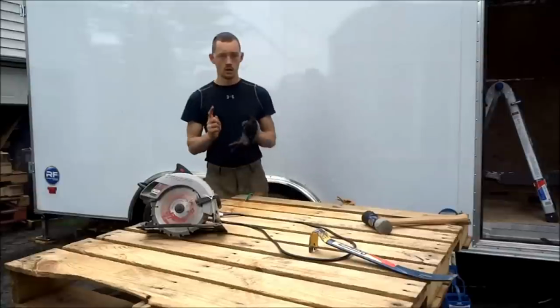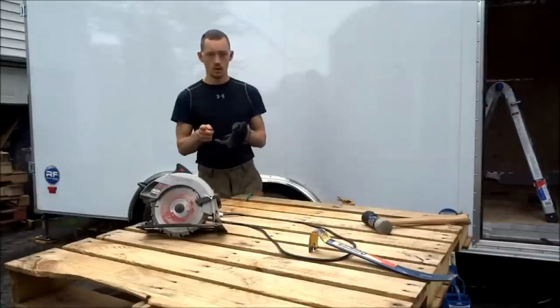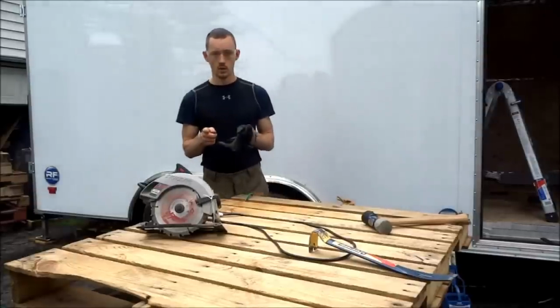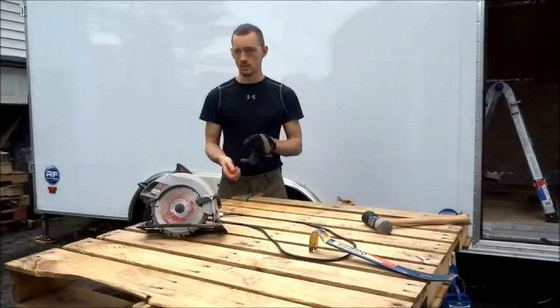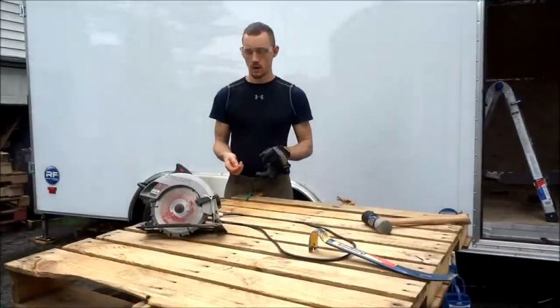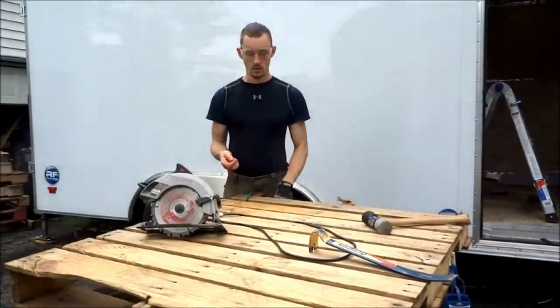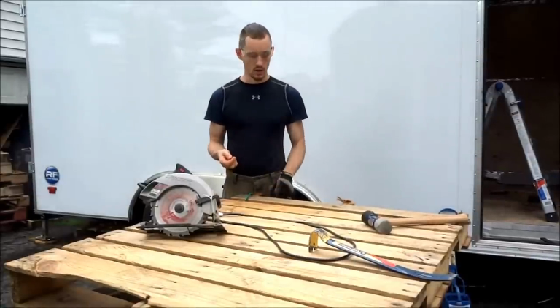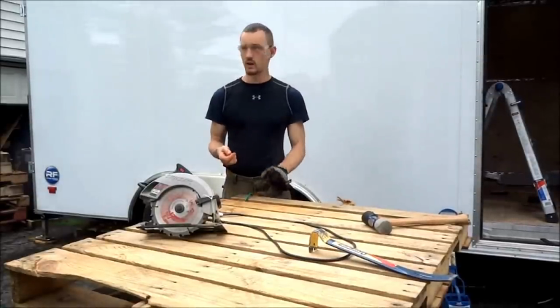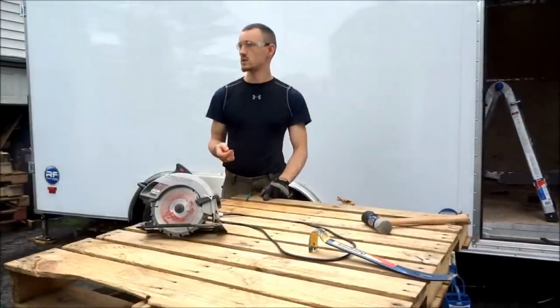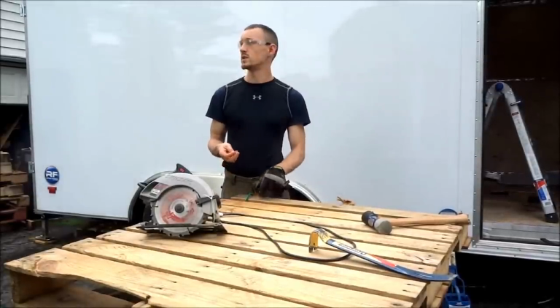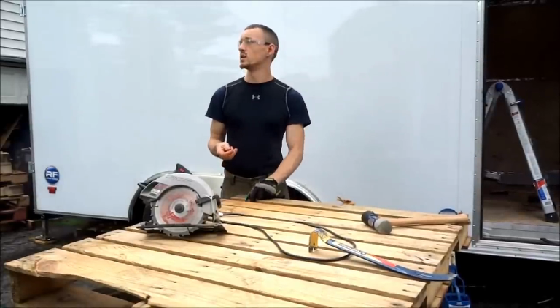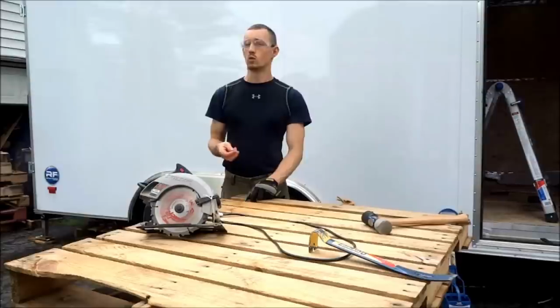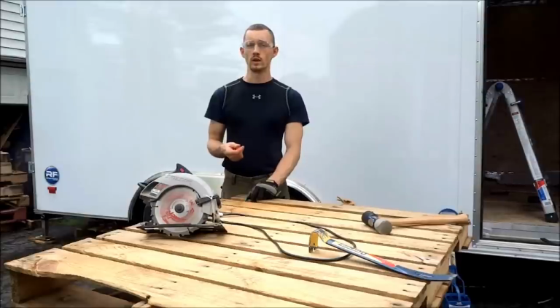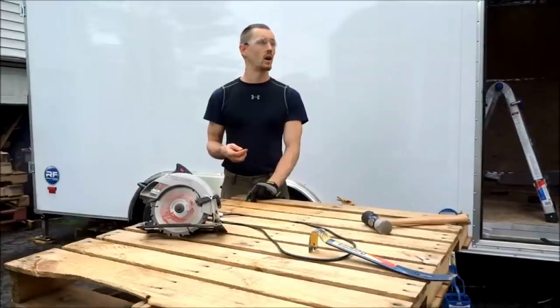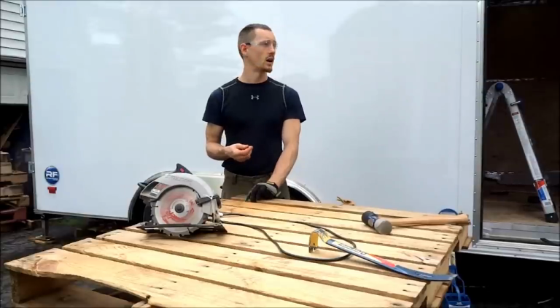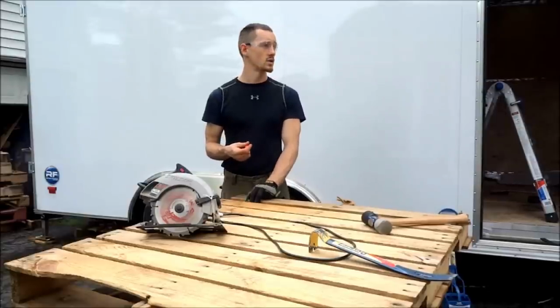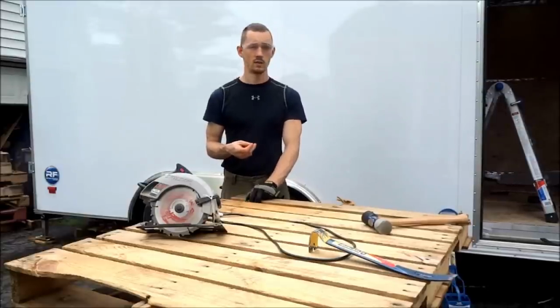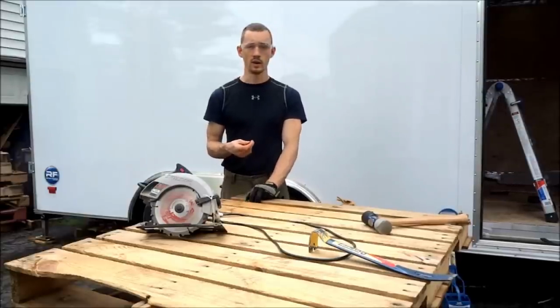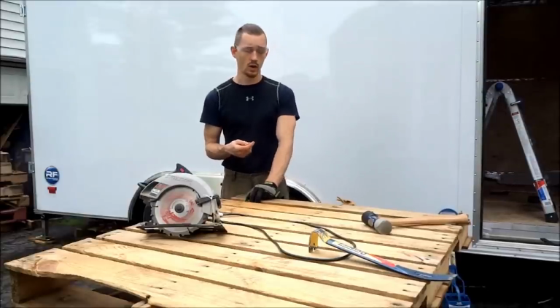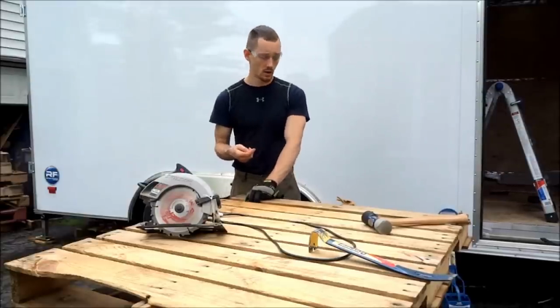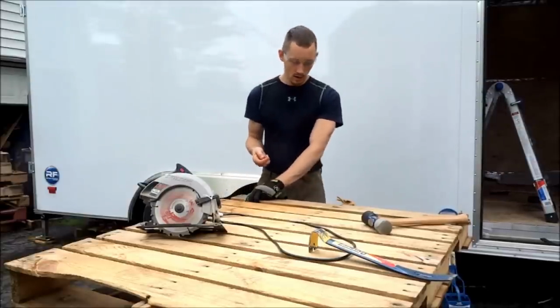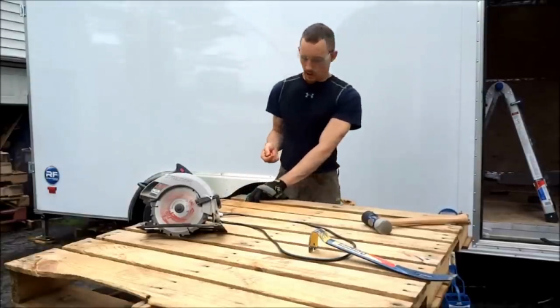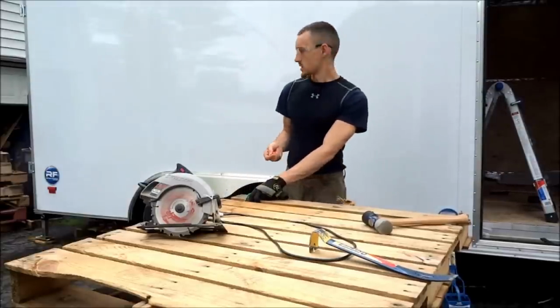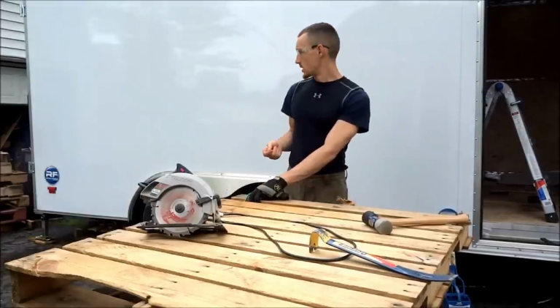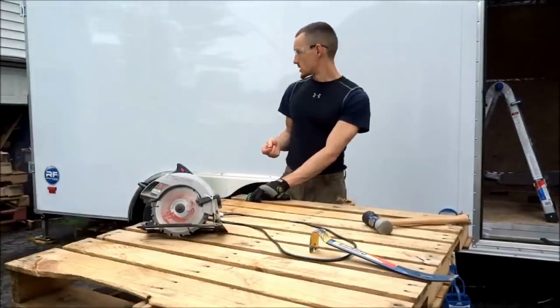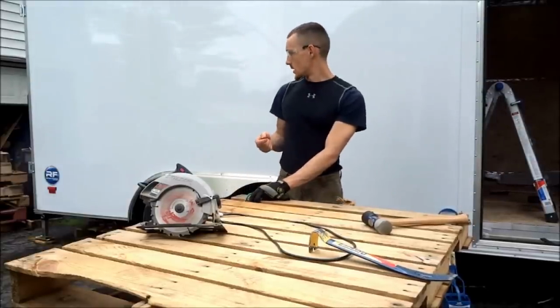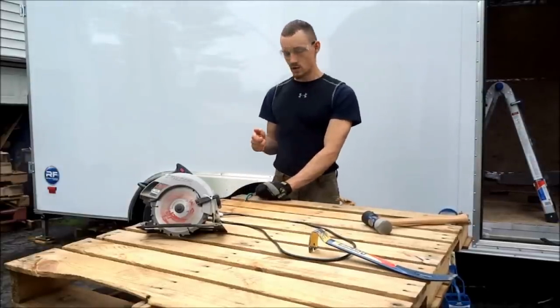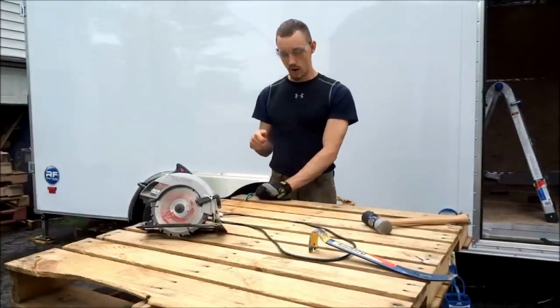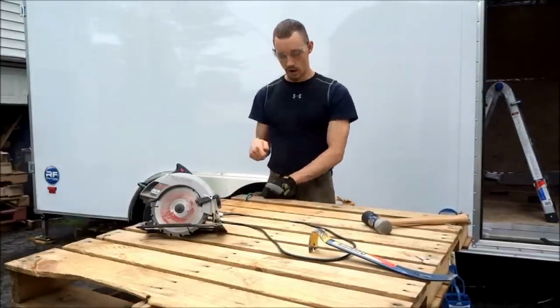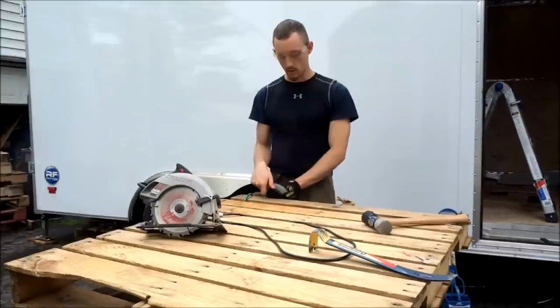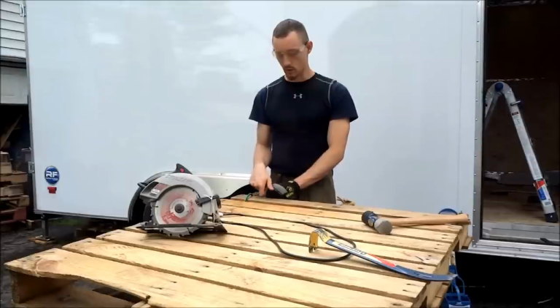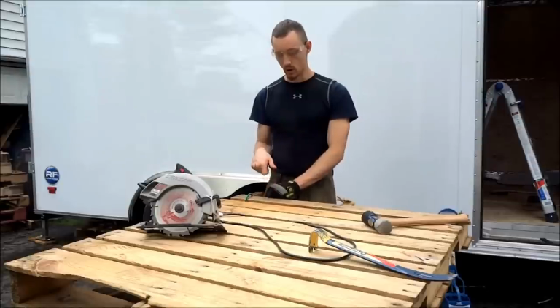What's going on guys? So today it is pretty rainy out. I have a break in the rain and I've been staring at this obnoxious pile of pallets for far too long.